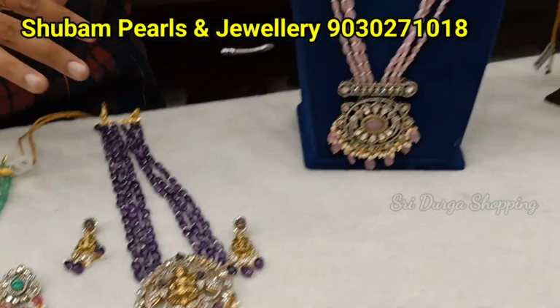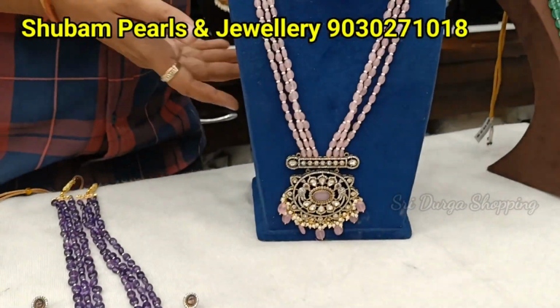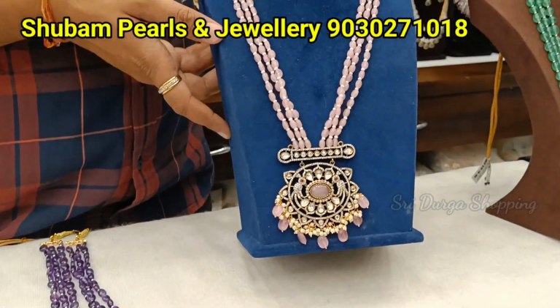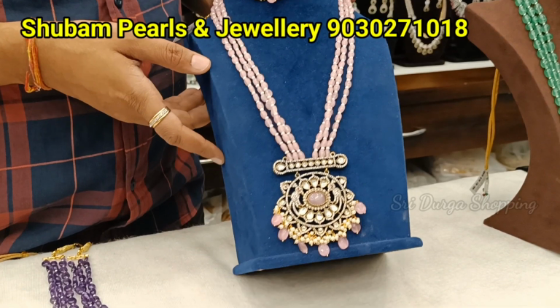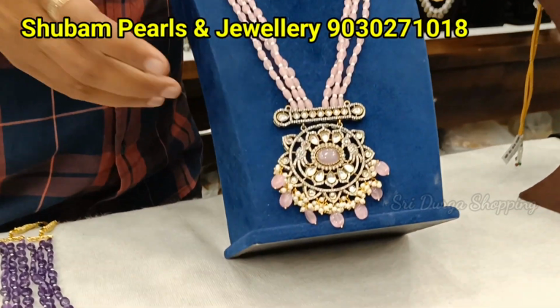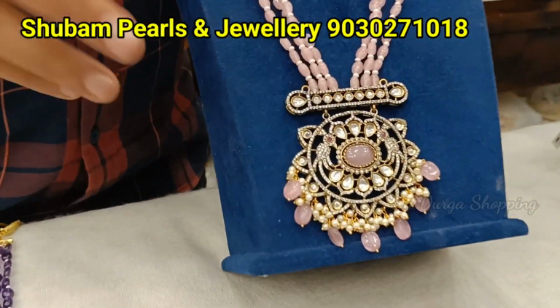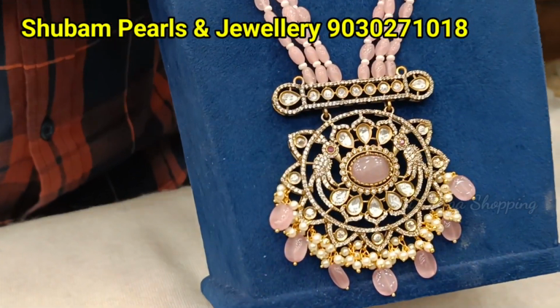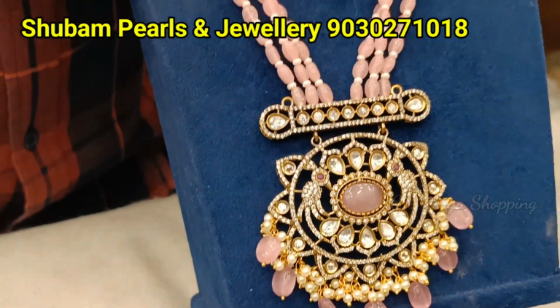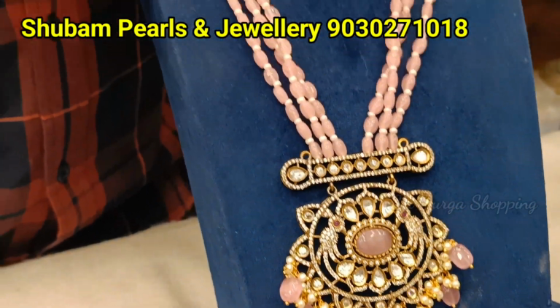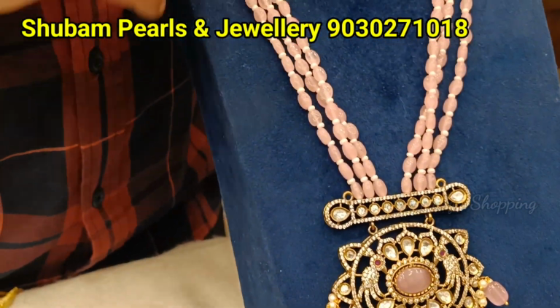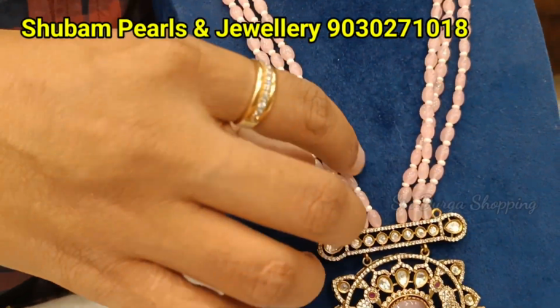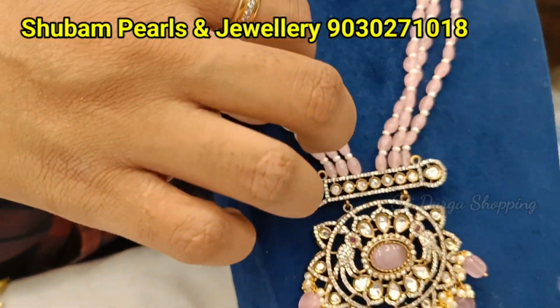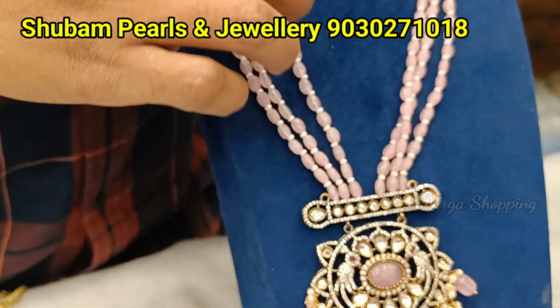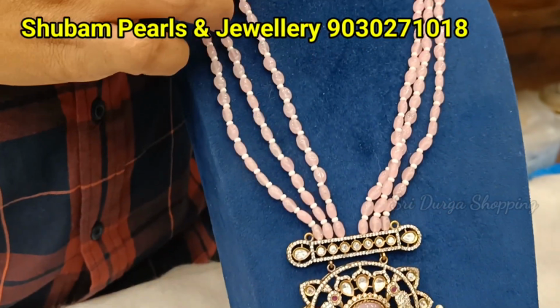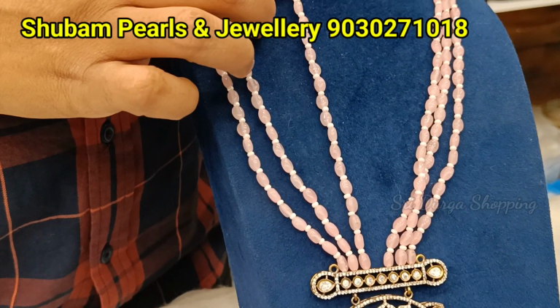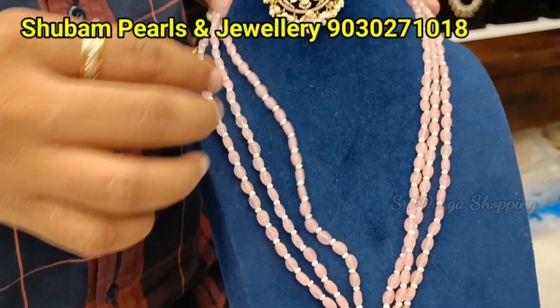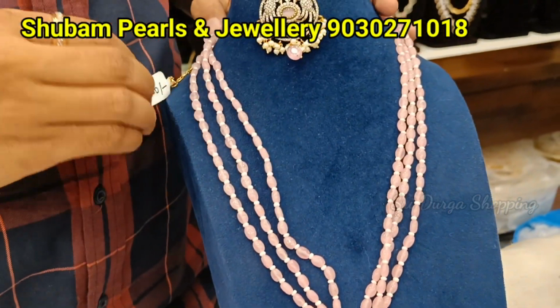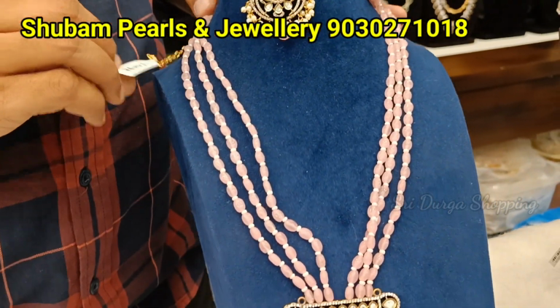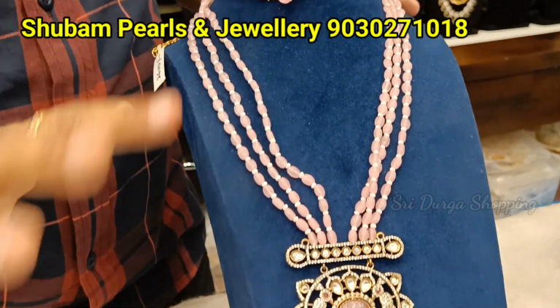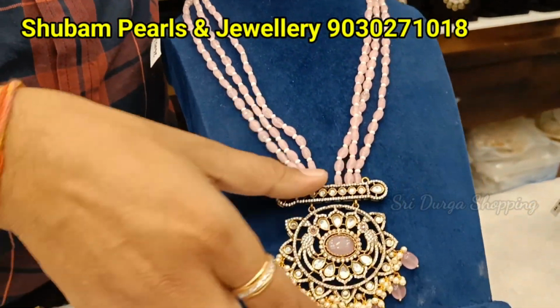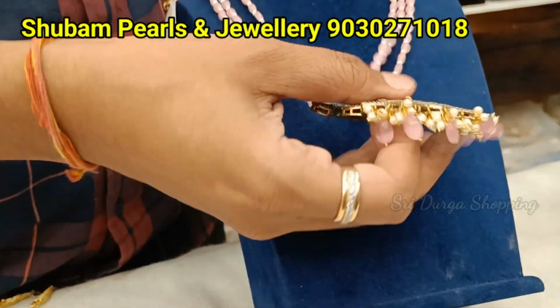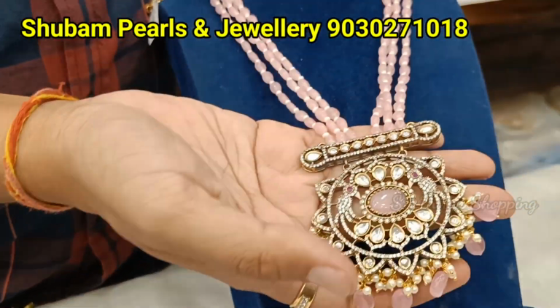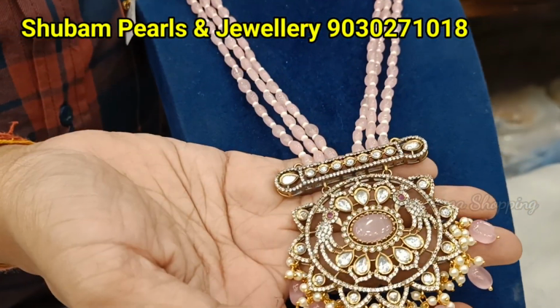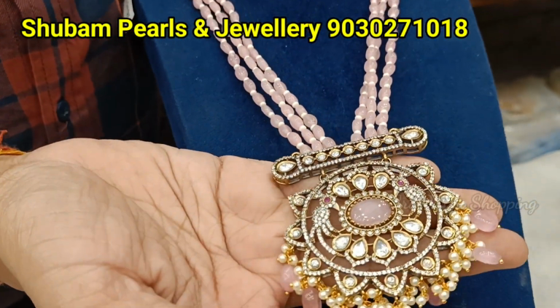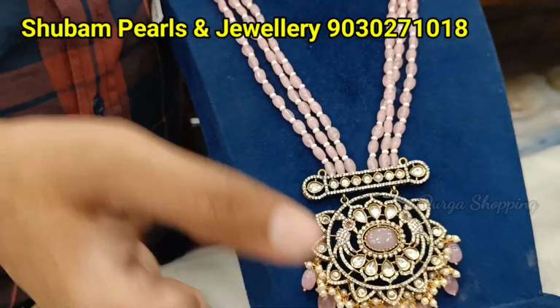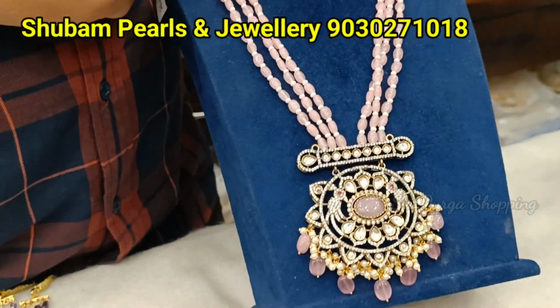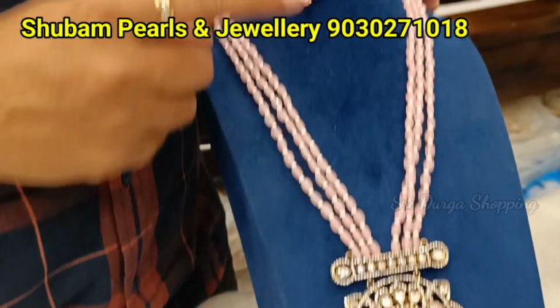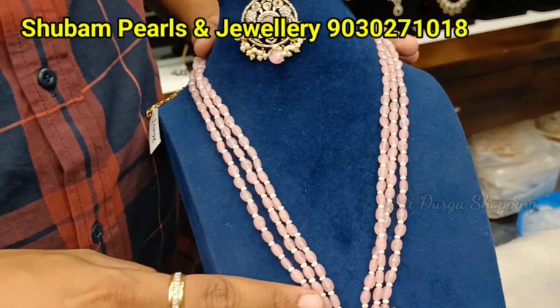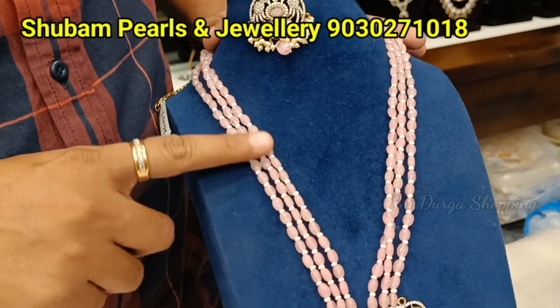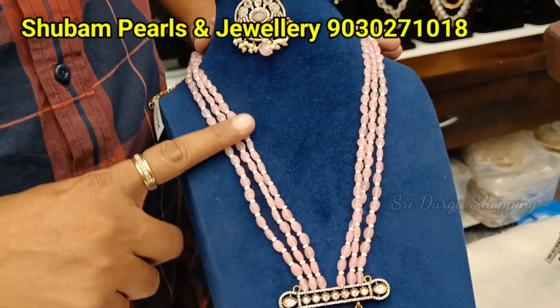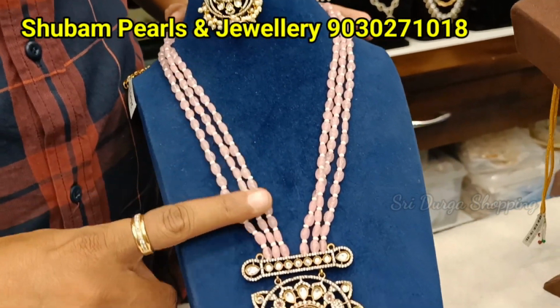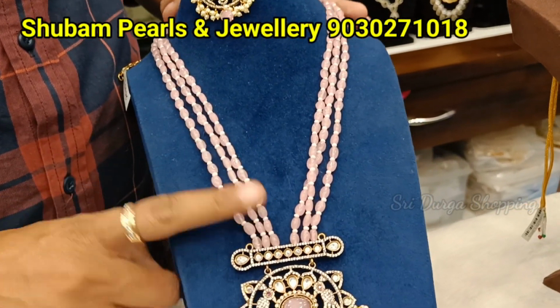Then coming to the next design. You can take this design madam. Price is 2800 rupees, 2600 rupees. Big pendant with earrings, with small beads.